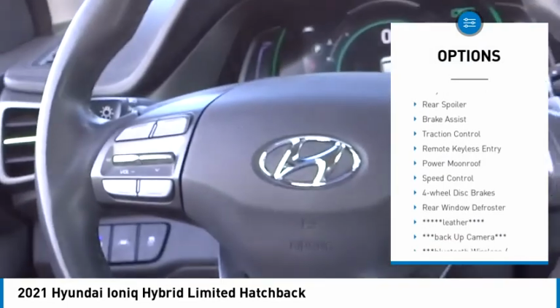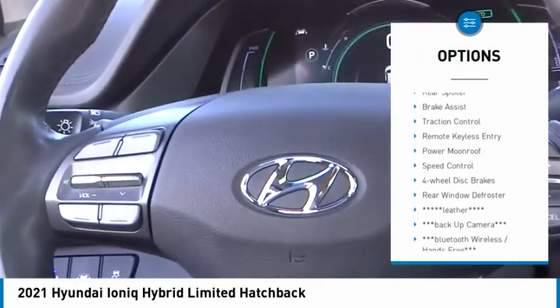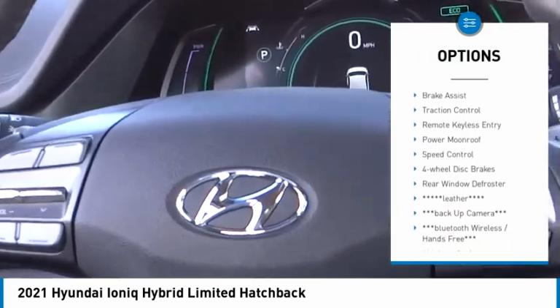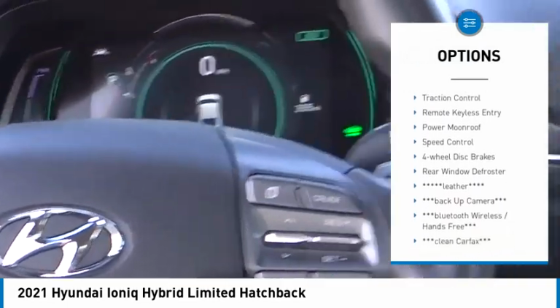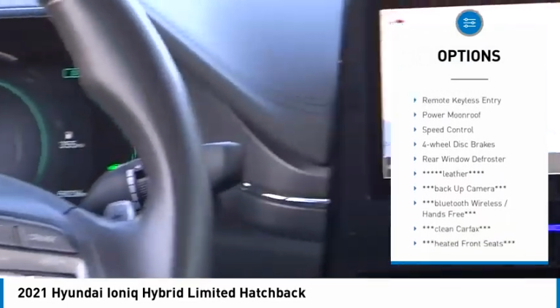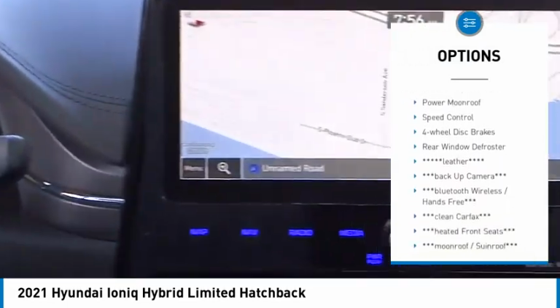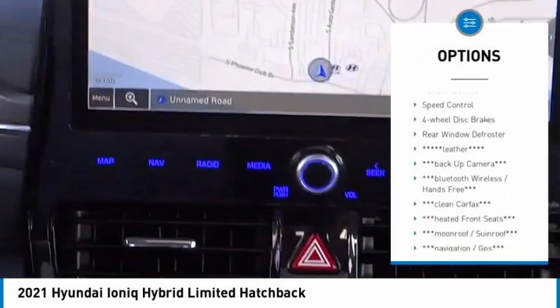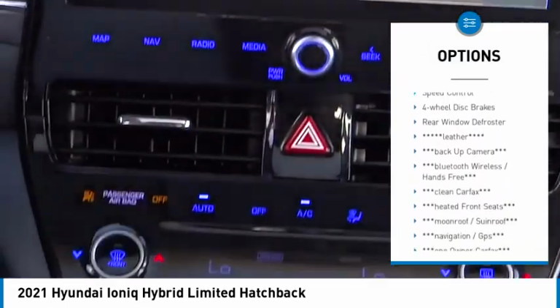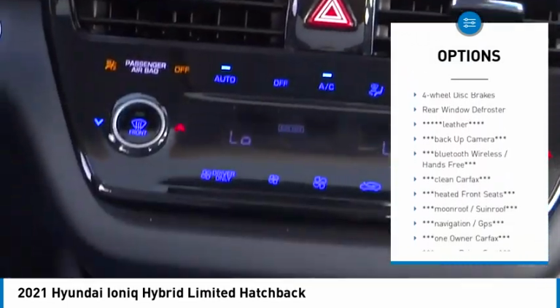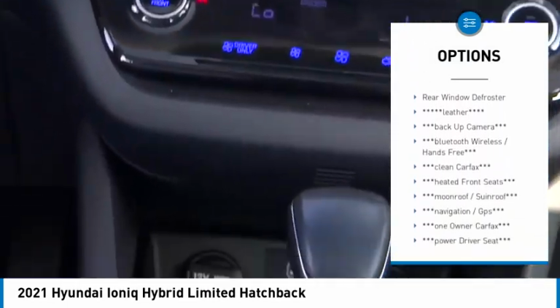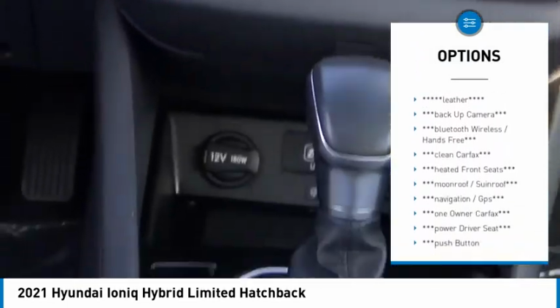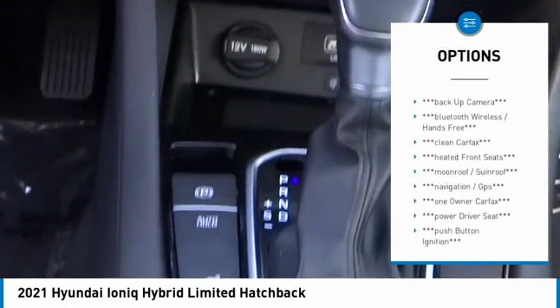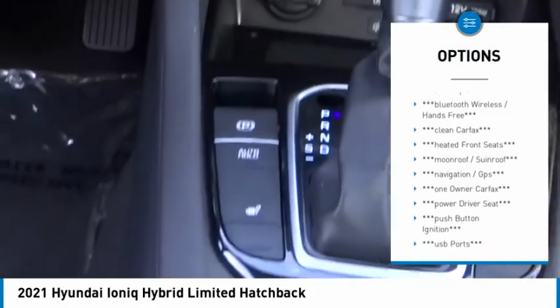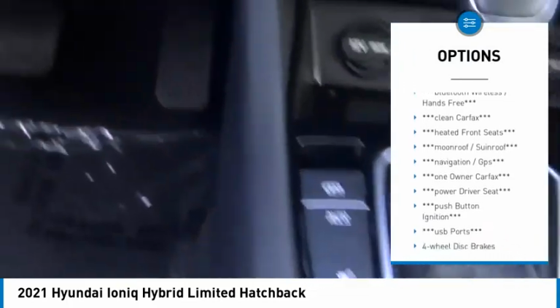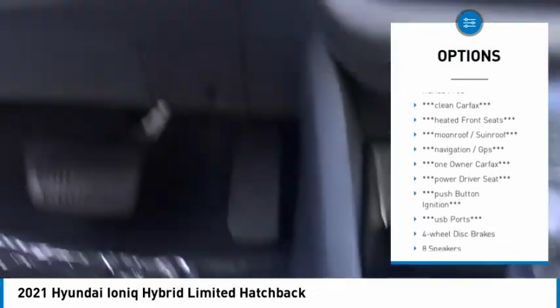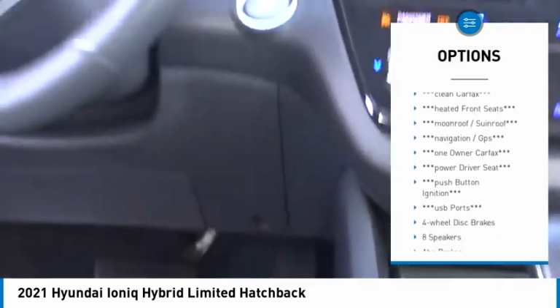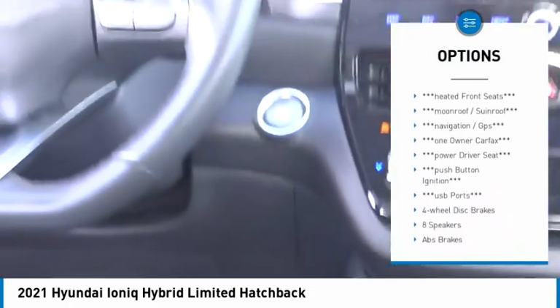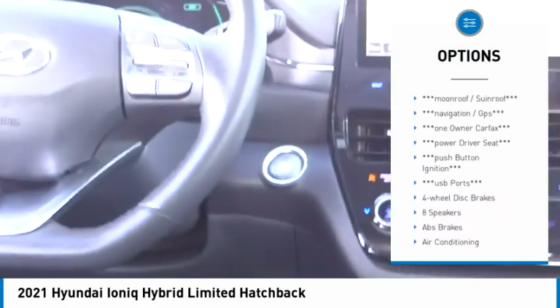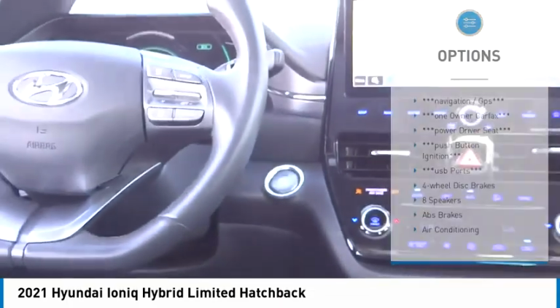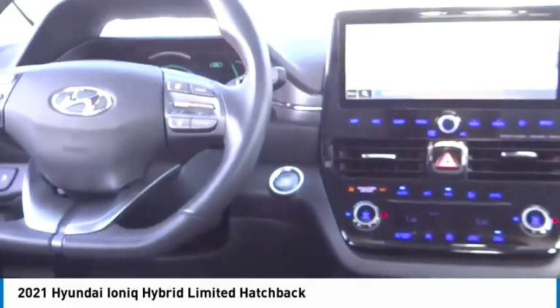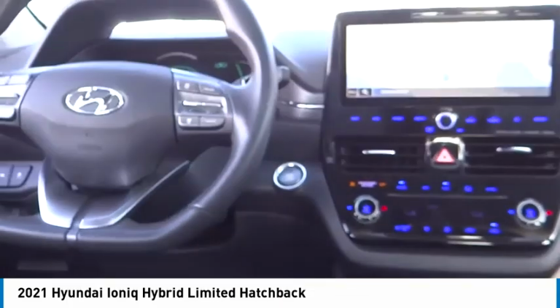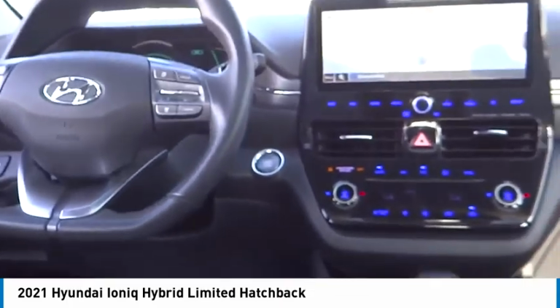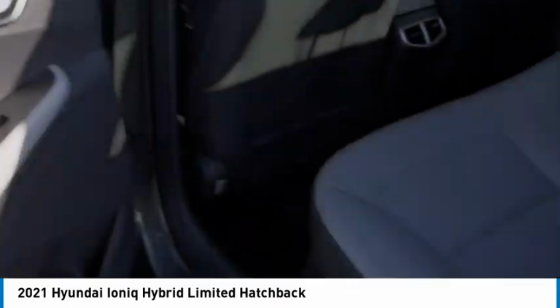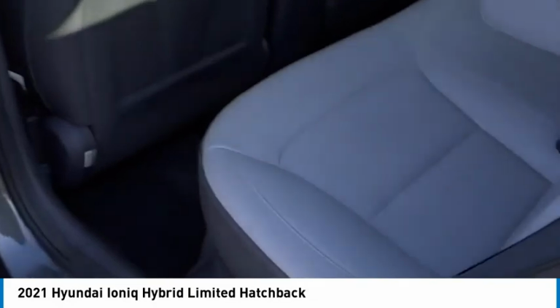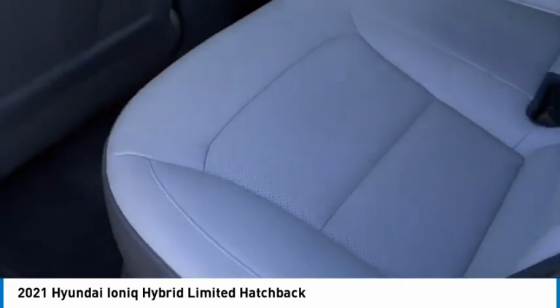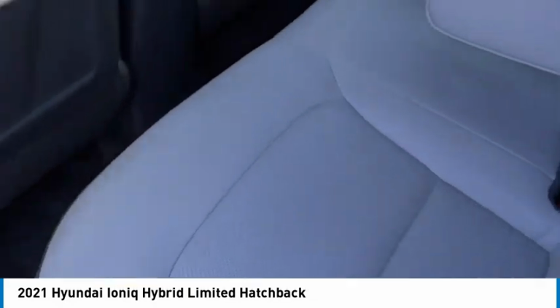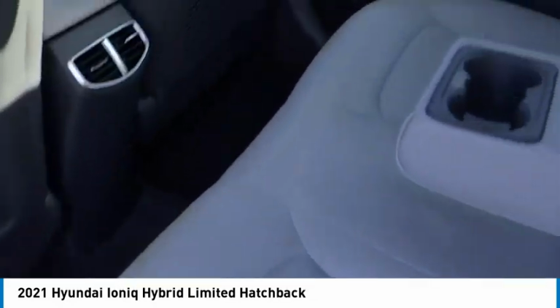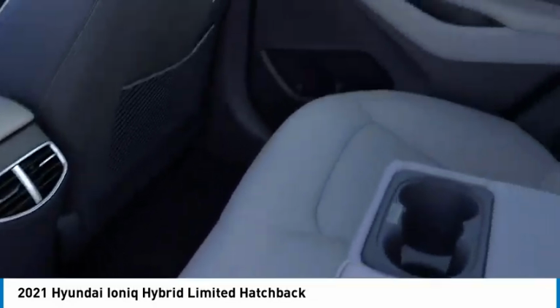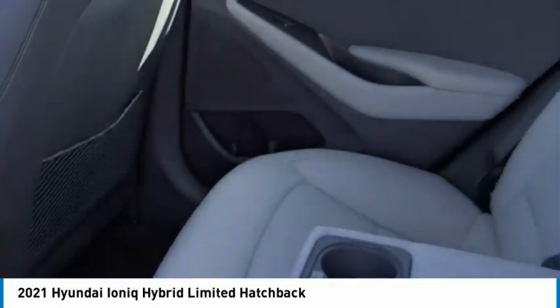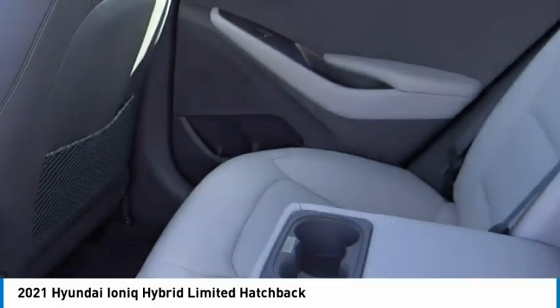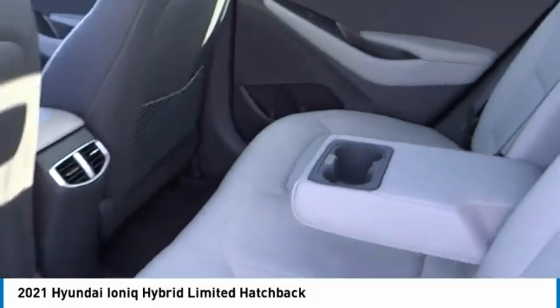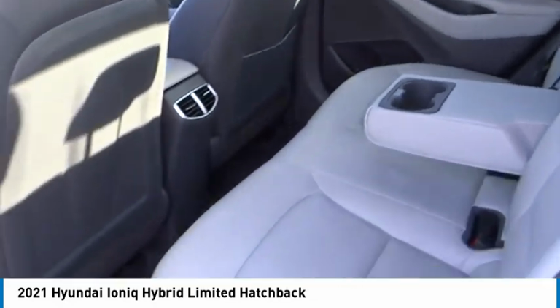Here are some of this vehicle's great options: alloy wheels, rear spoiler, brake assist, traction control, remote keyless entry, power moonroof, speed control, four-wheel disc brakes, rear window defroster, and electronic stability control. Come see the car for yourself.